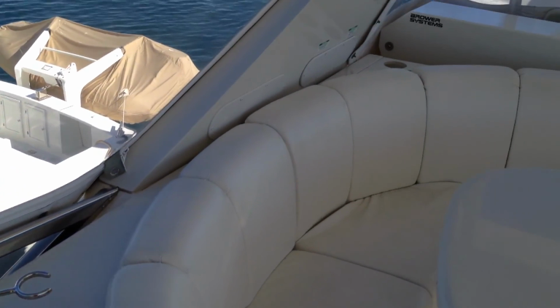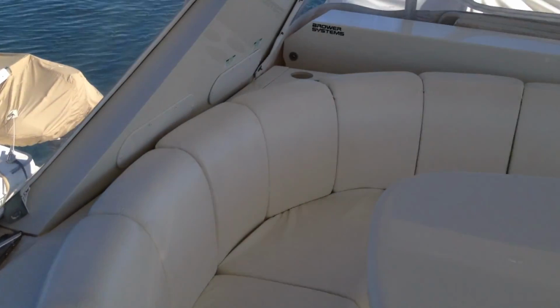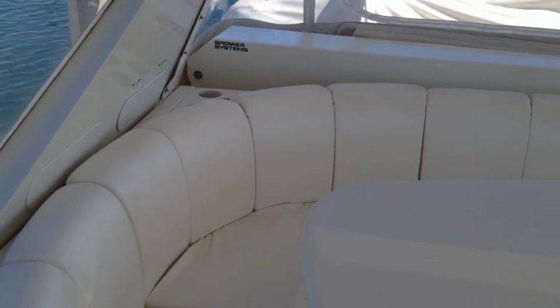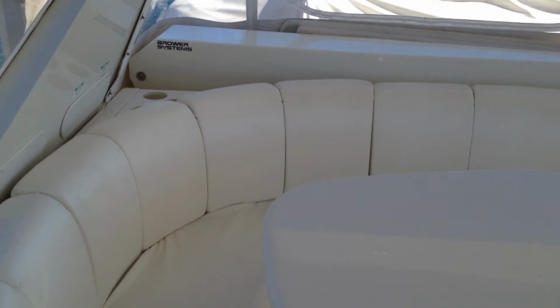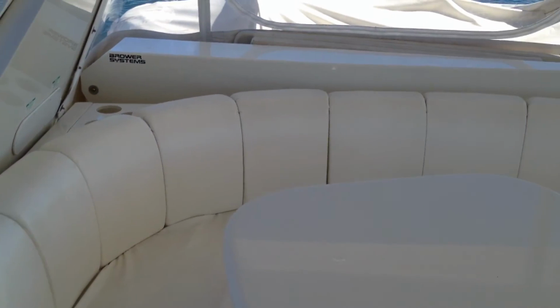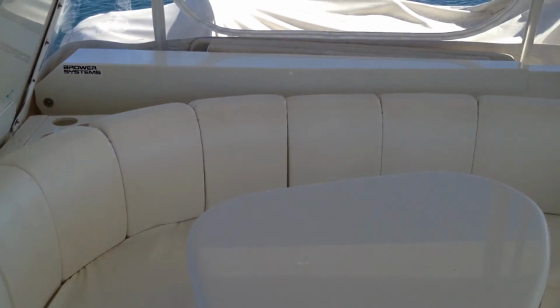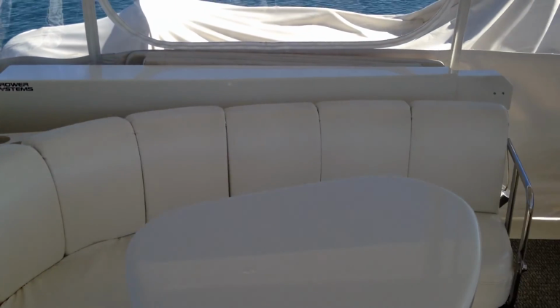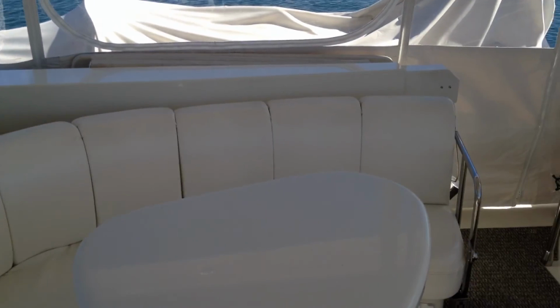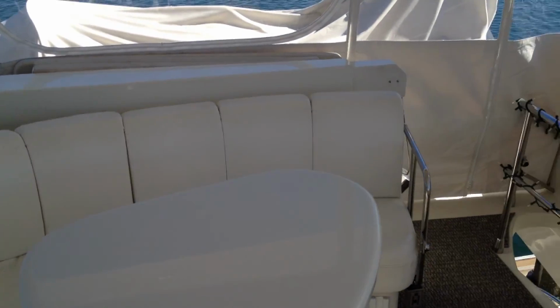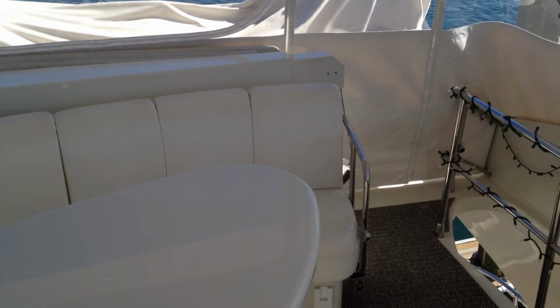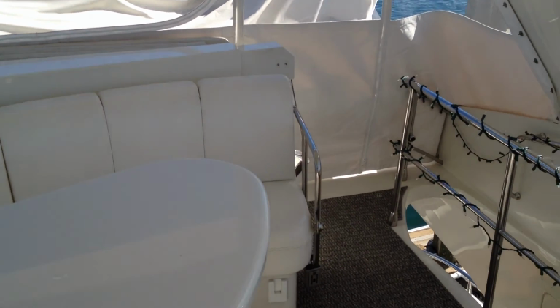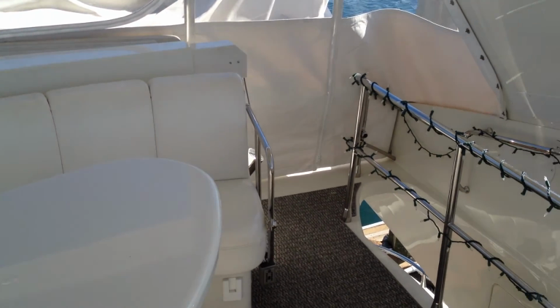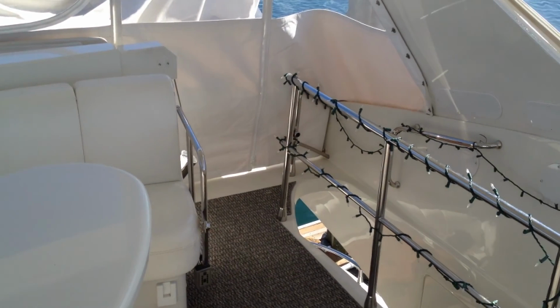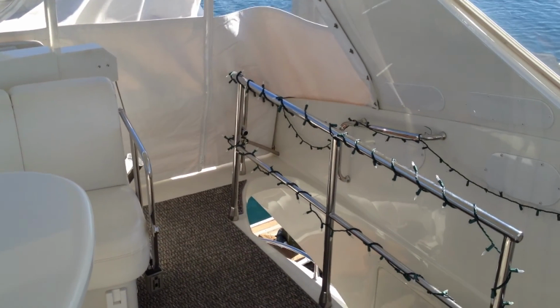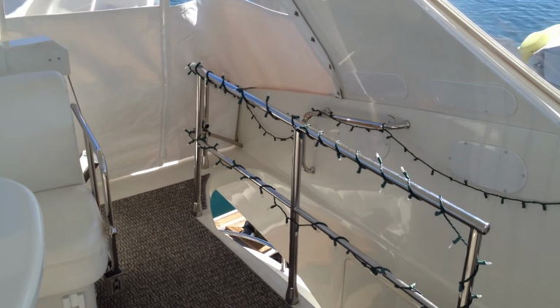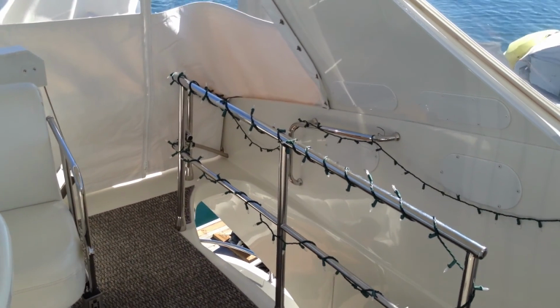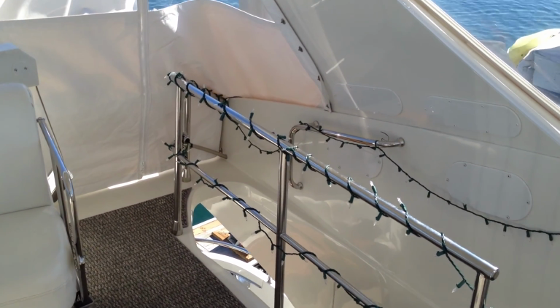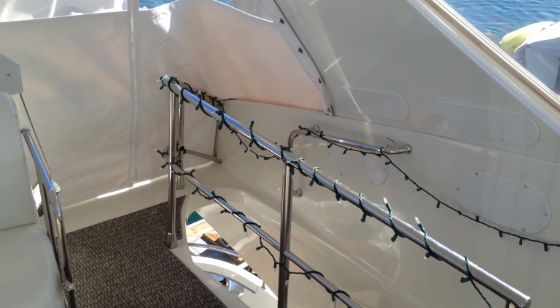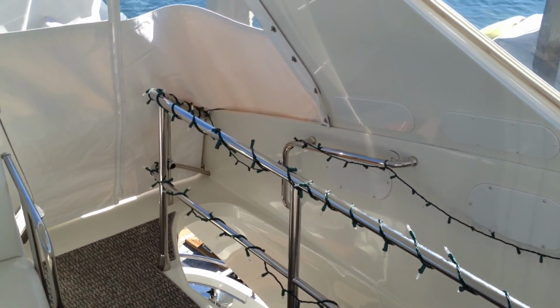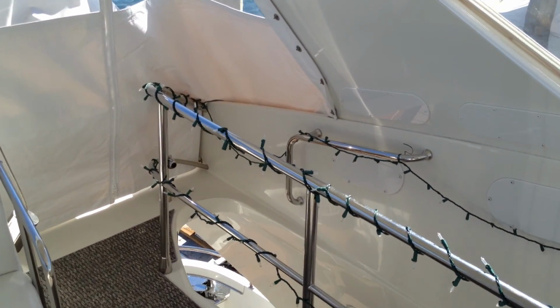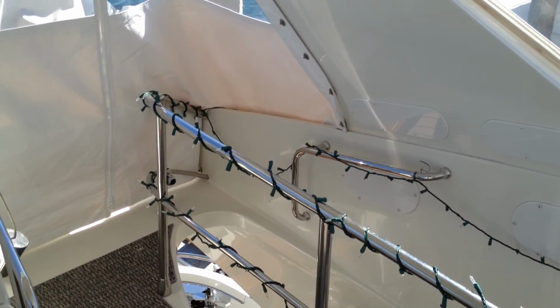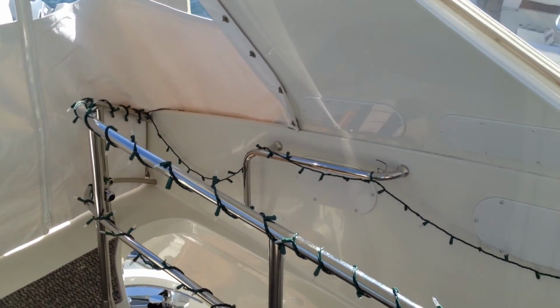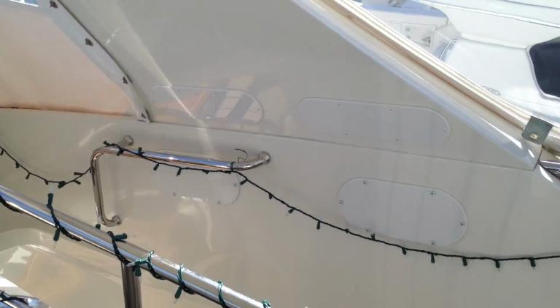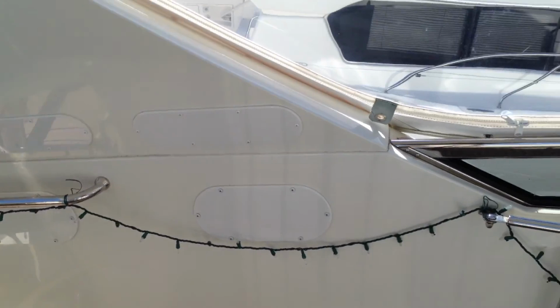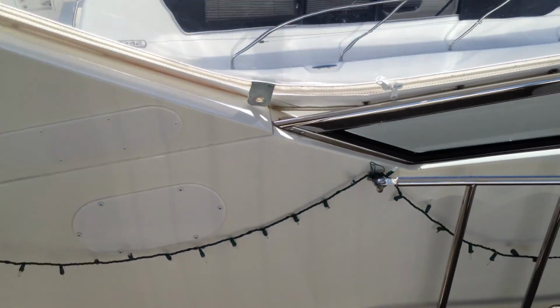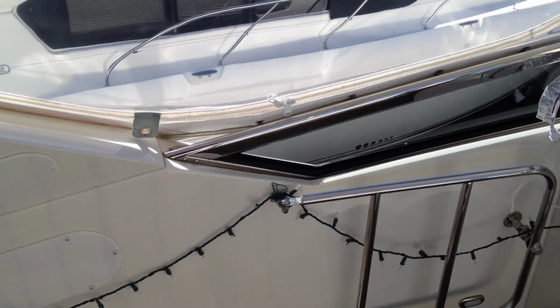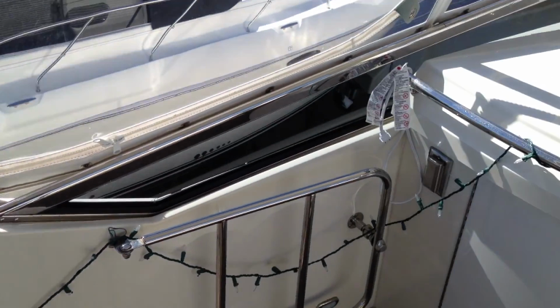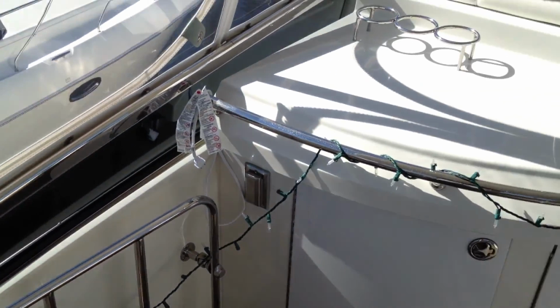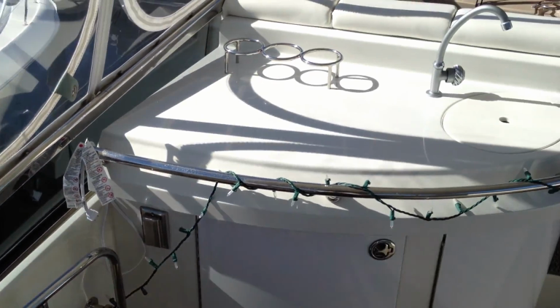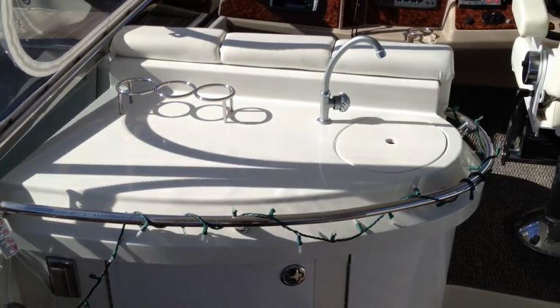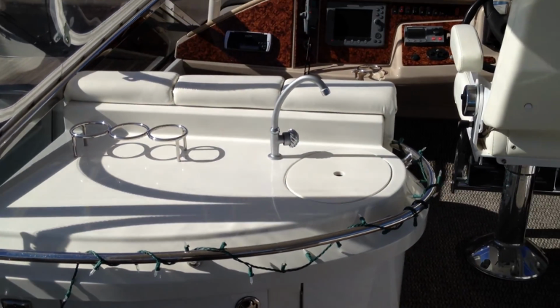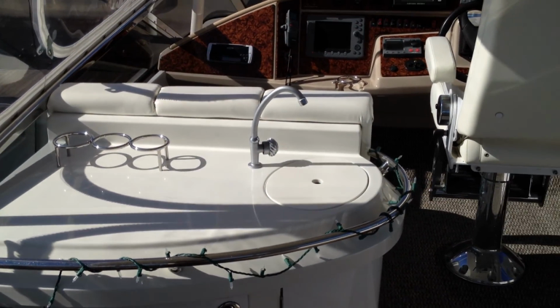We've got the Brower Systems full hydraulic davit. The dinghy that you see back there is a family heirloom, so it's not going with us. But the rest of the boat is, as you see it.